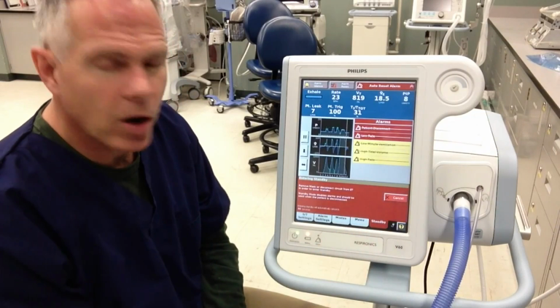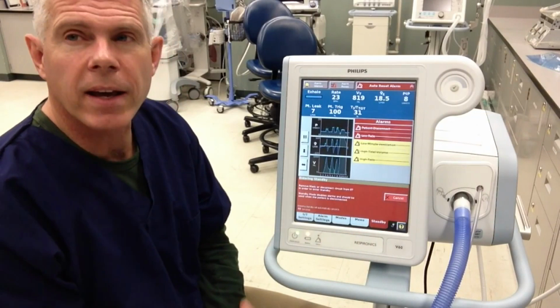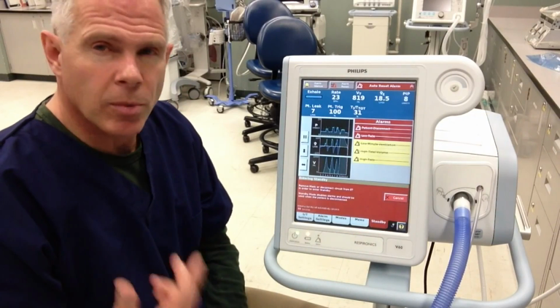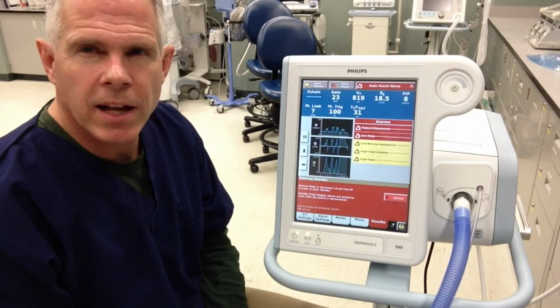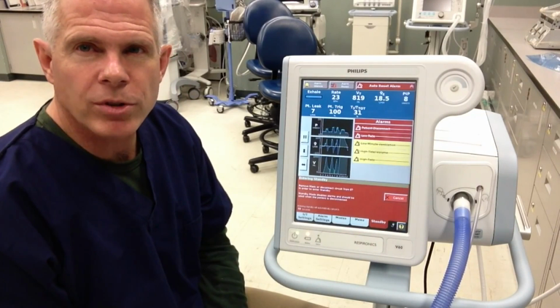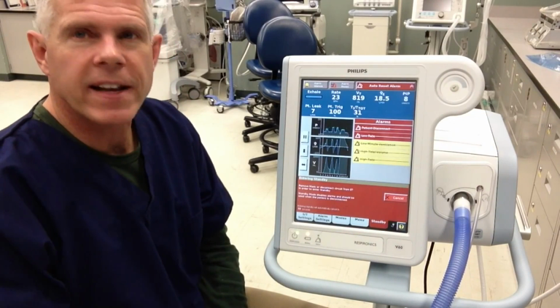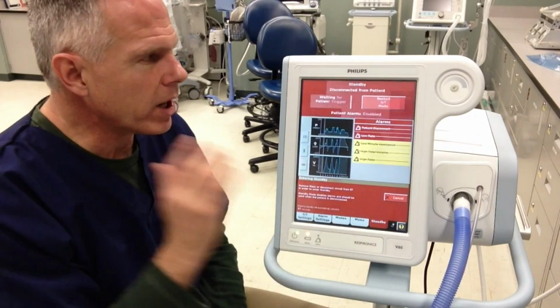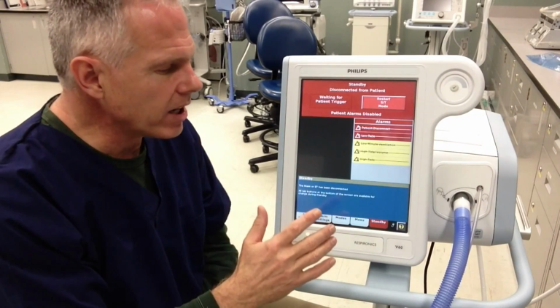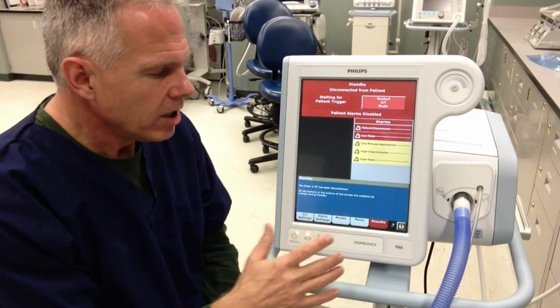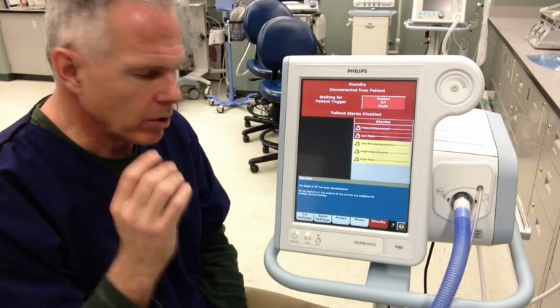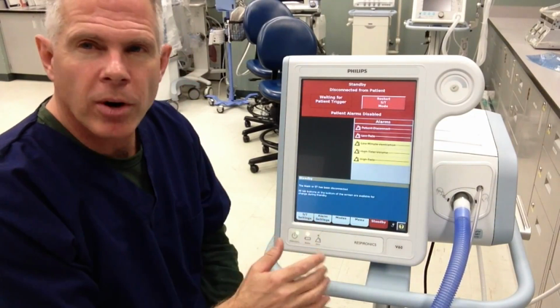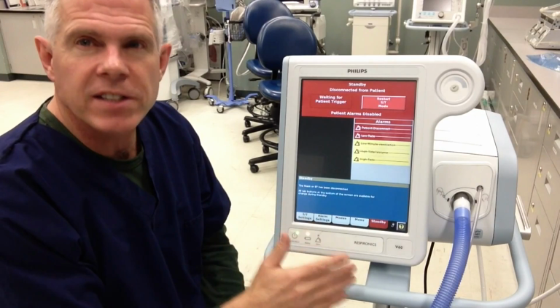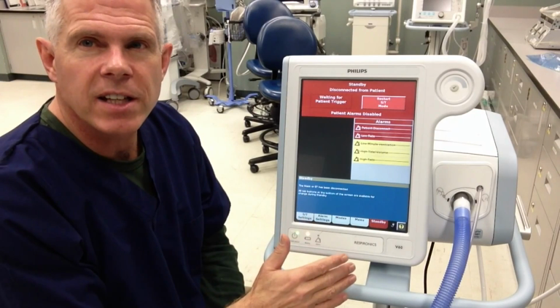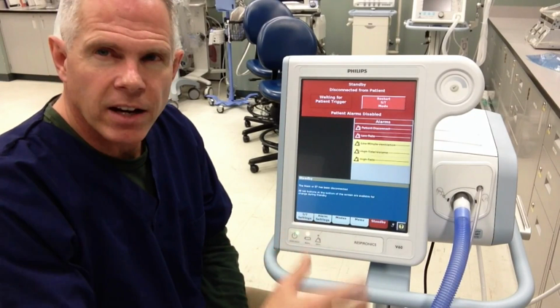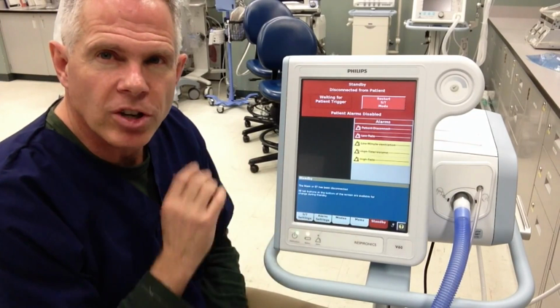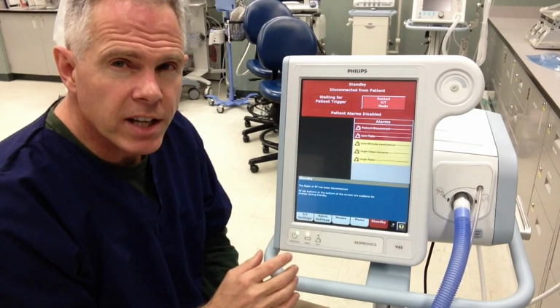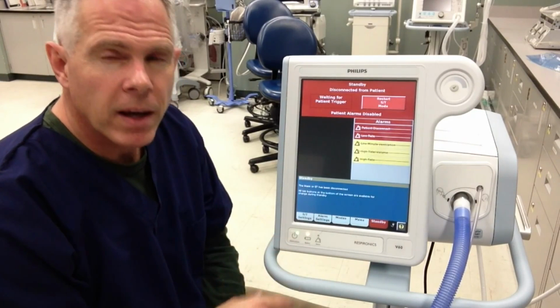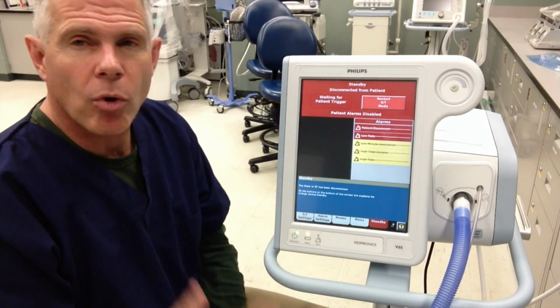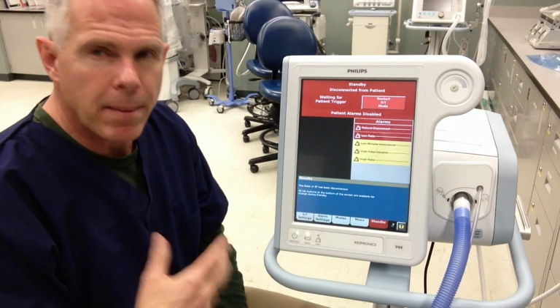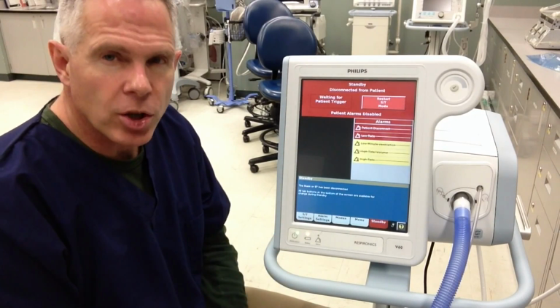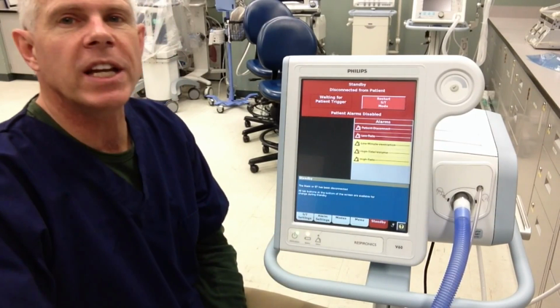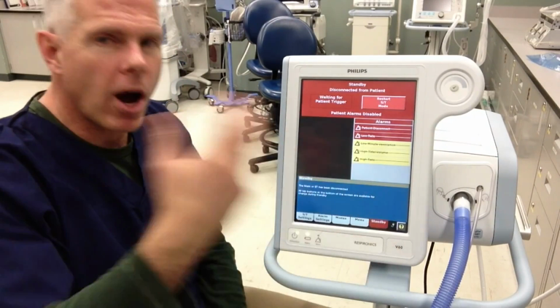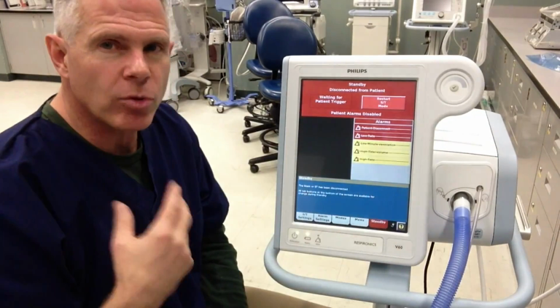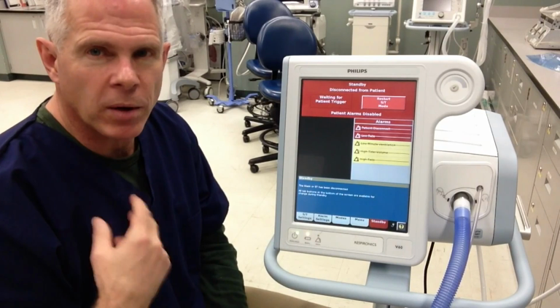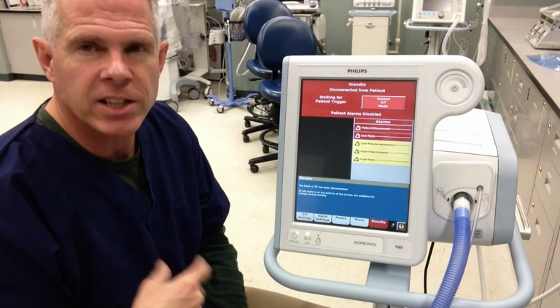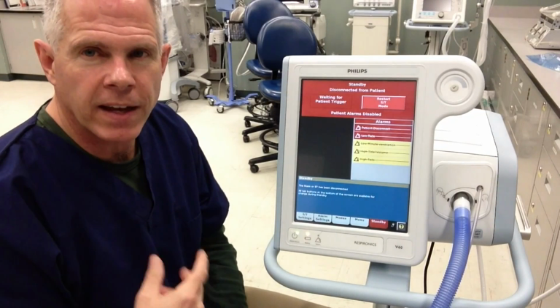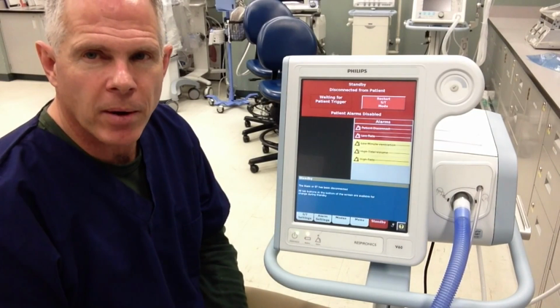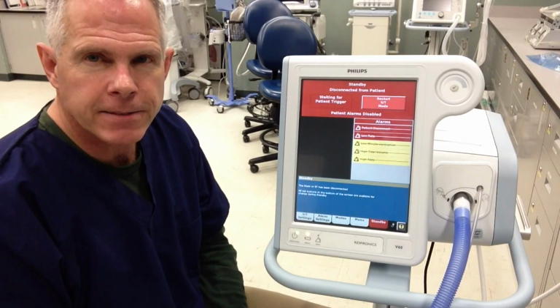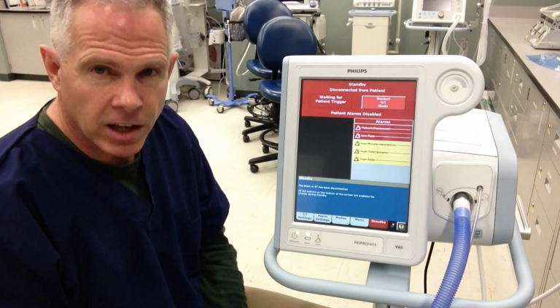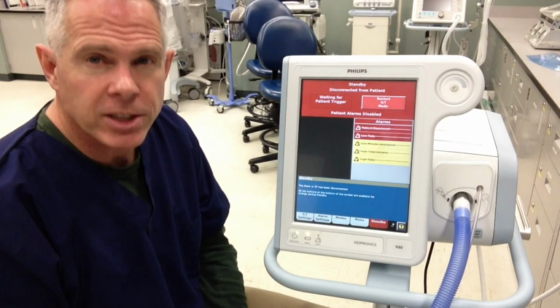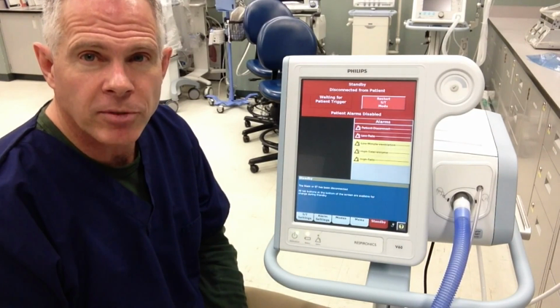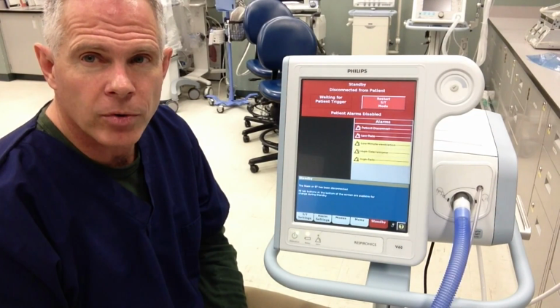Okay, so my name is Alan Prost. That's a quick introduction to the Respironics V60 and how to do the initial setup for a patient who we need to augment their own spontaneous breathing capabilities. Thank you very much.